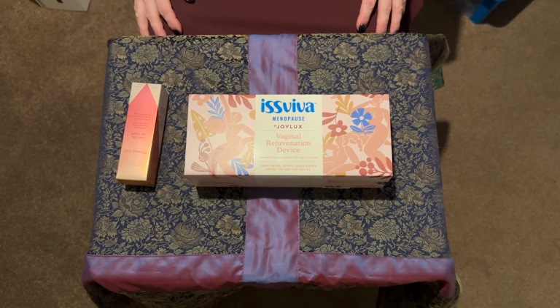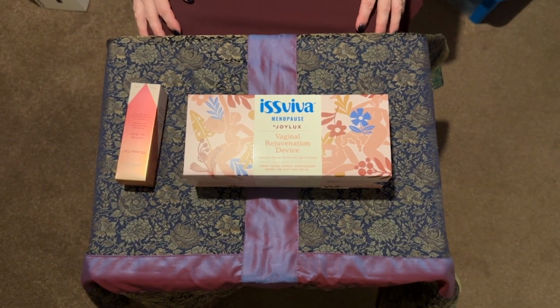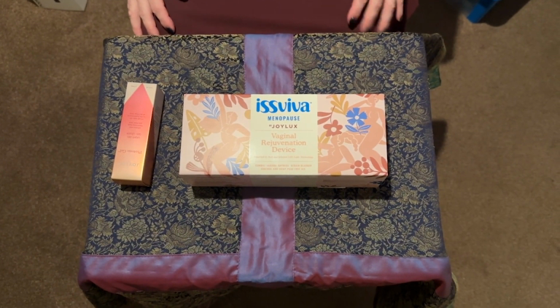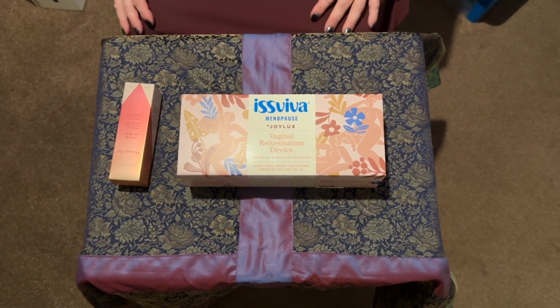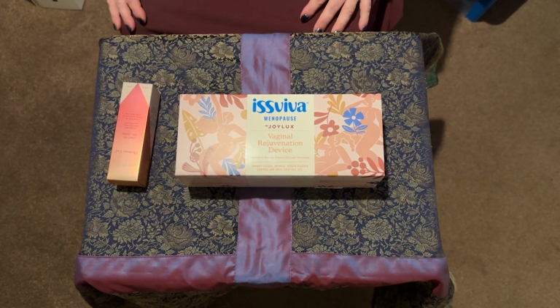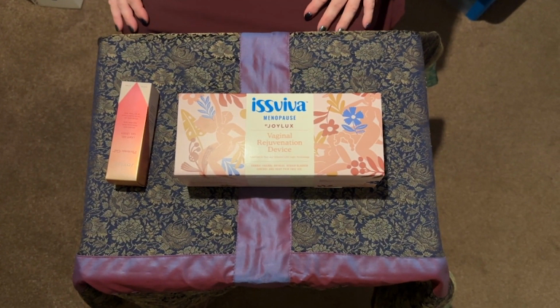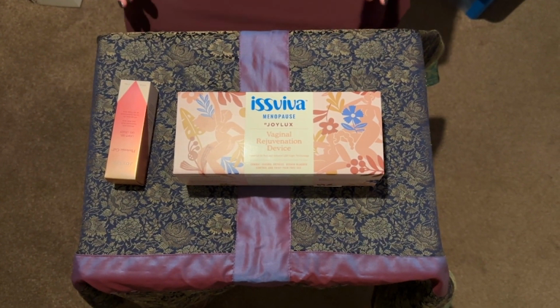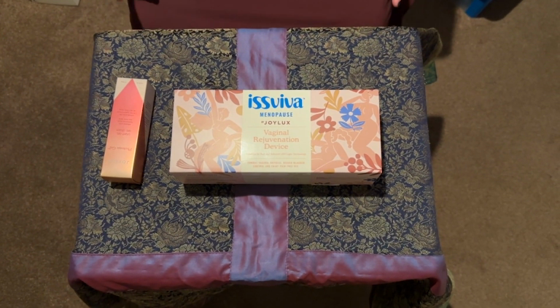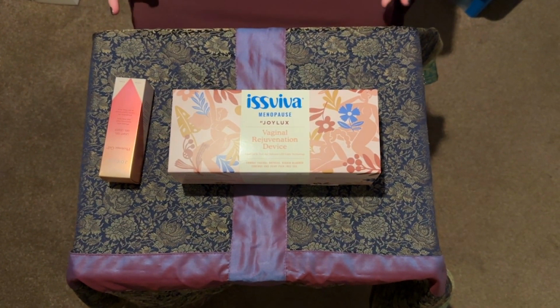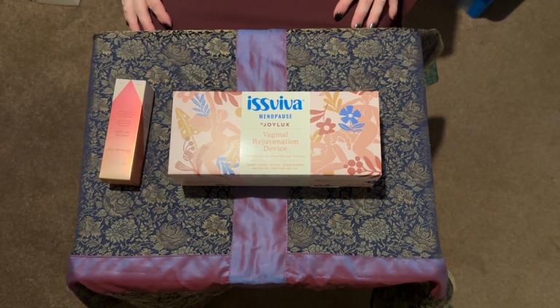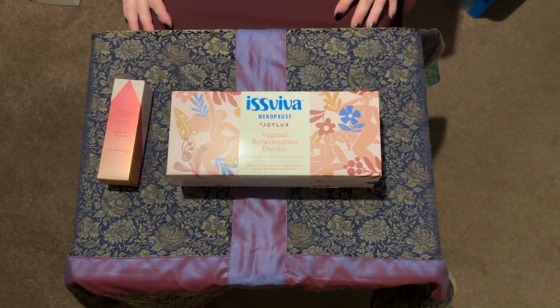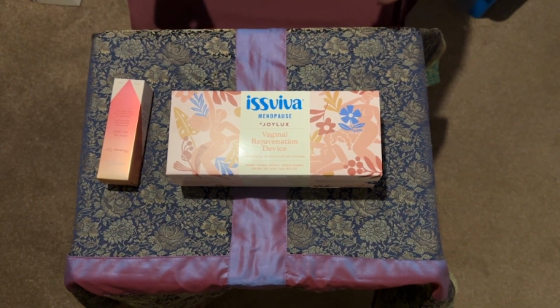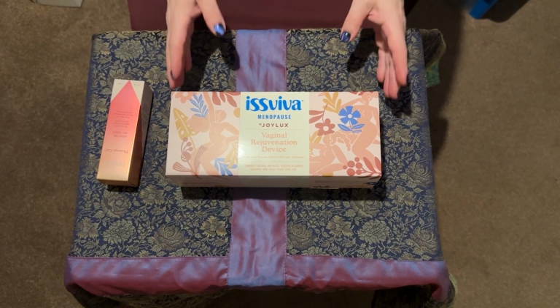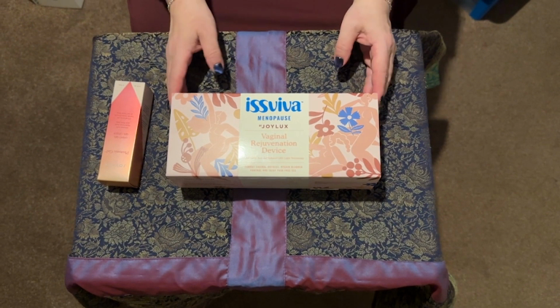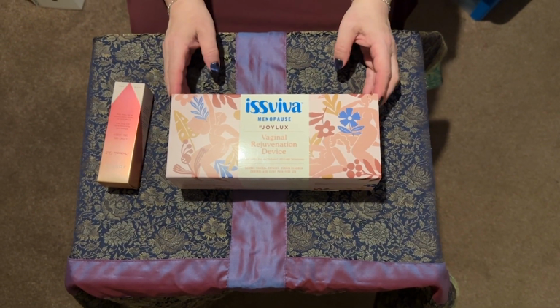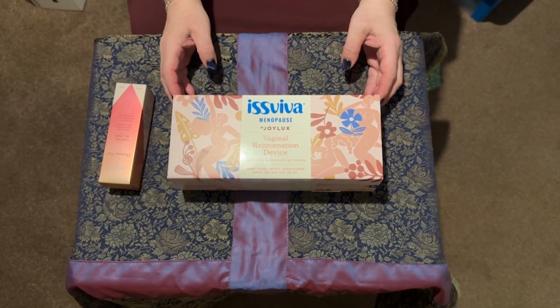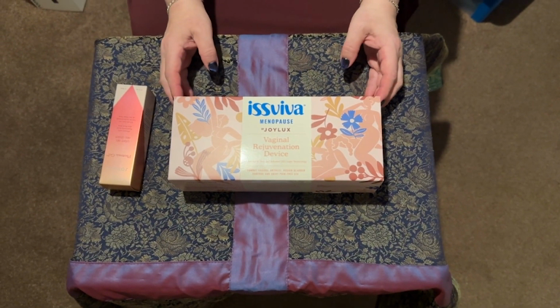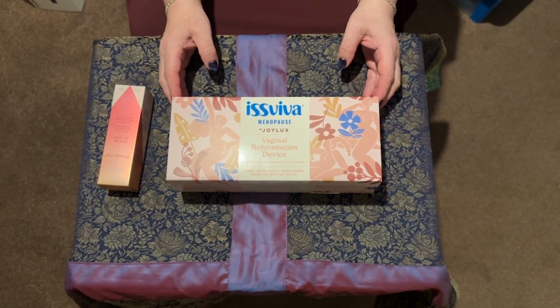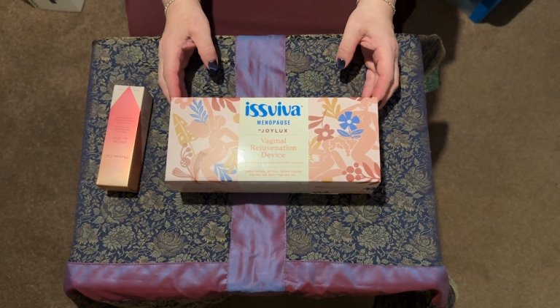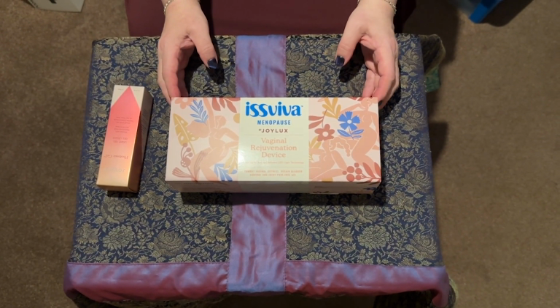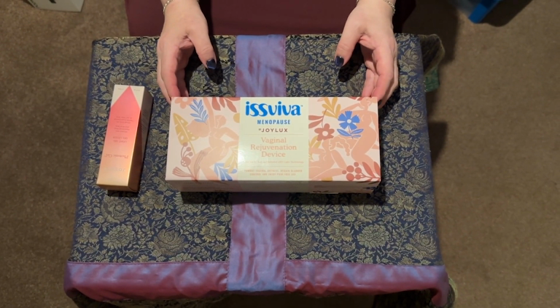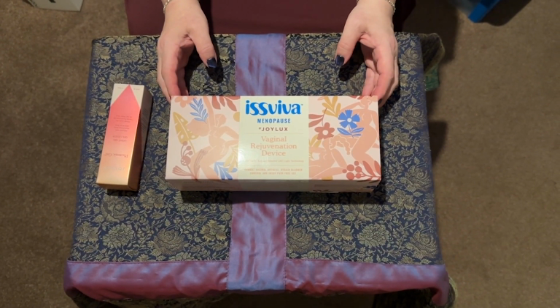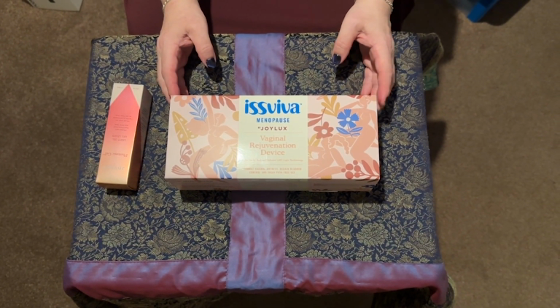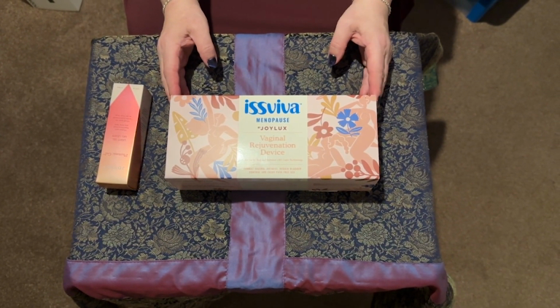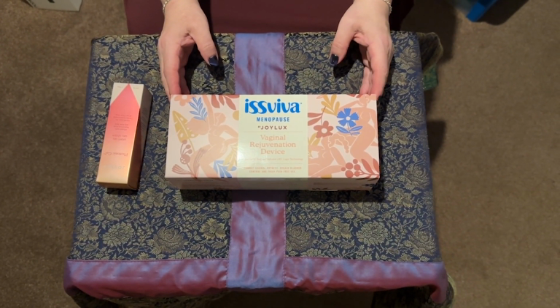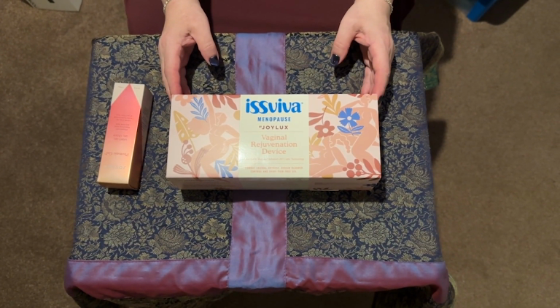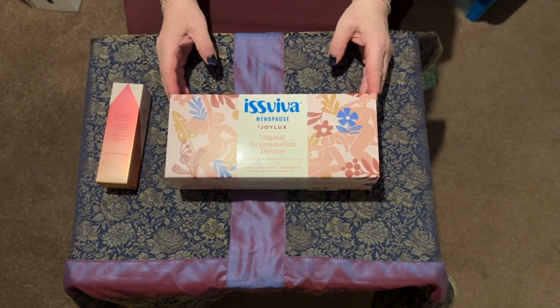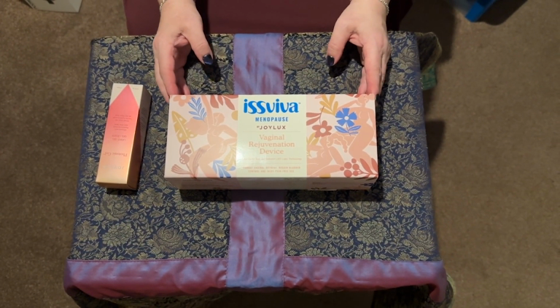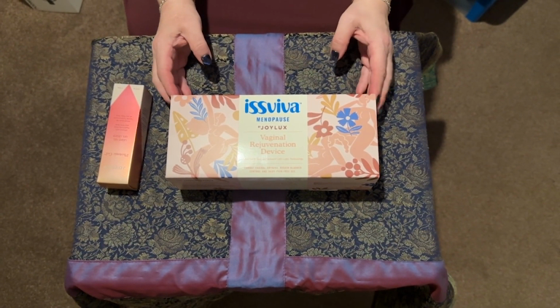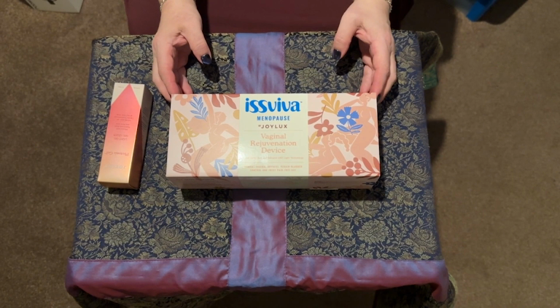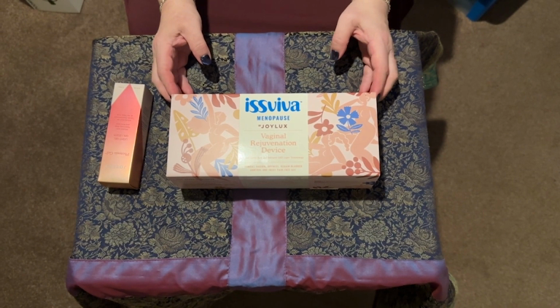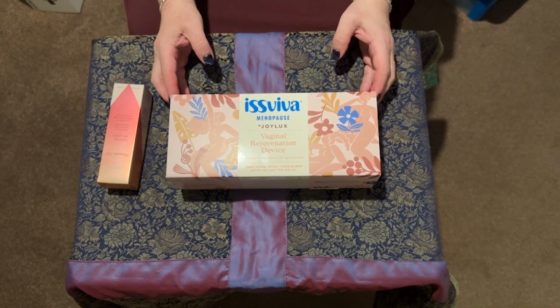Welcome to my unboxing video. Today we're going to start with the Isviva Menopause by Joylux. This is a vaginal rejuvenation device. What does that mean? You may wonder.